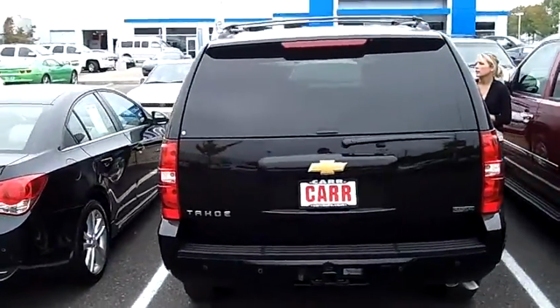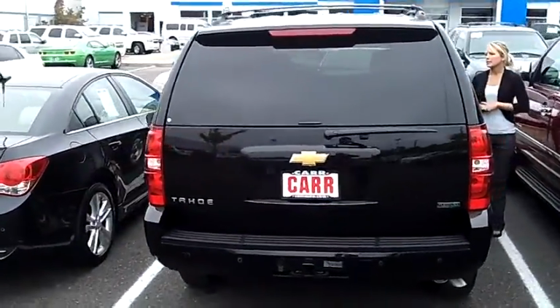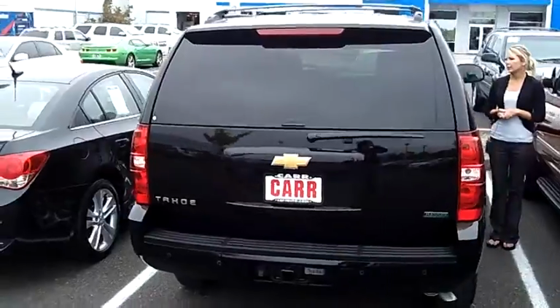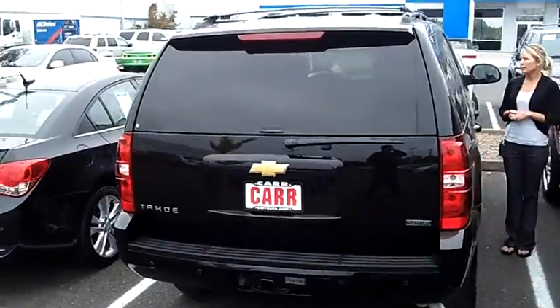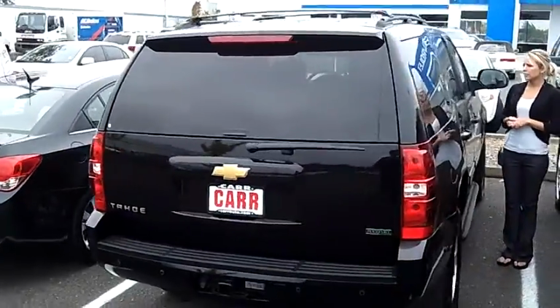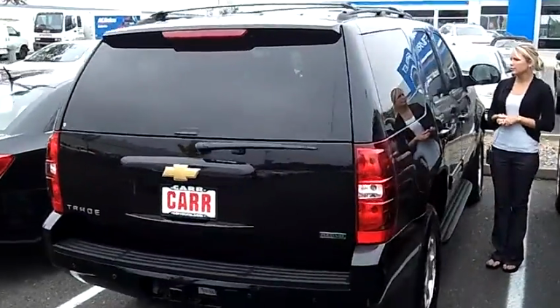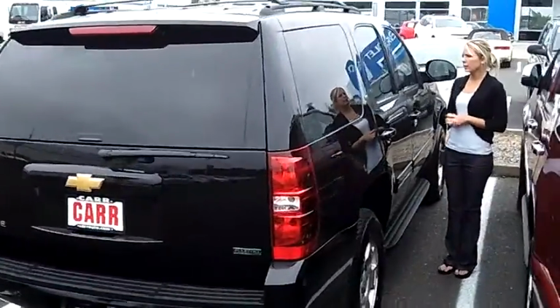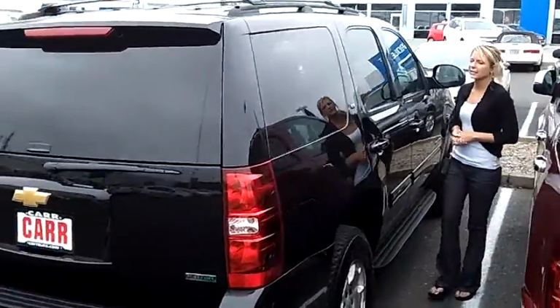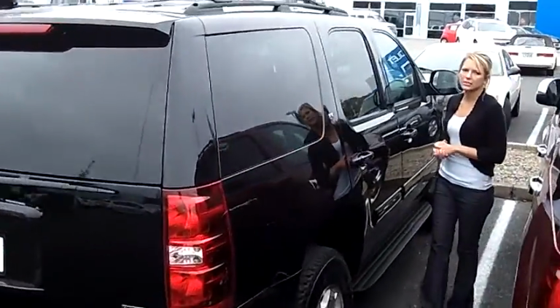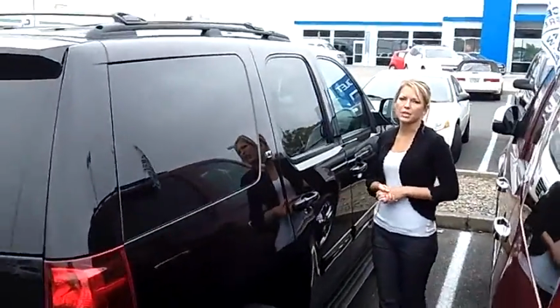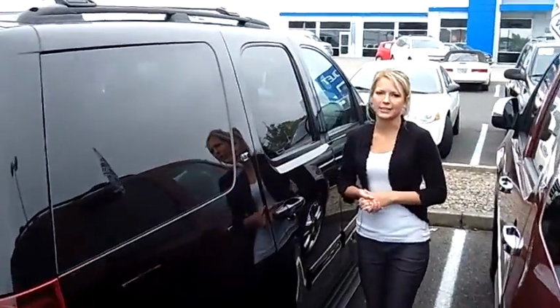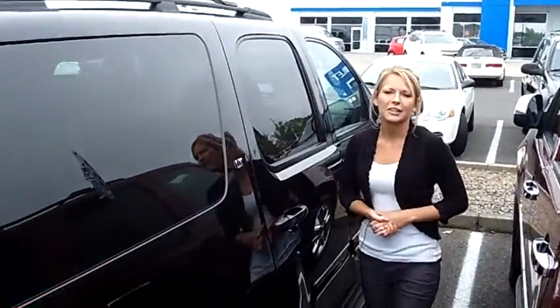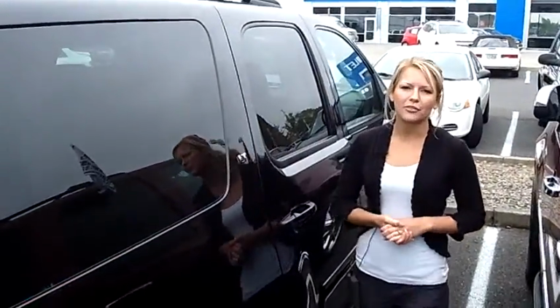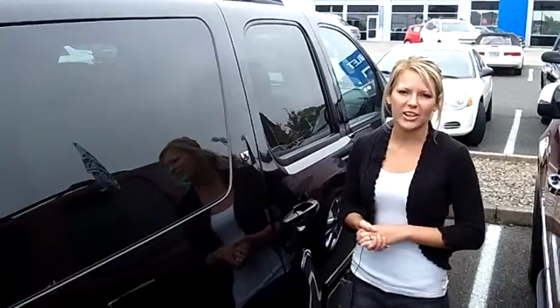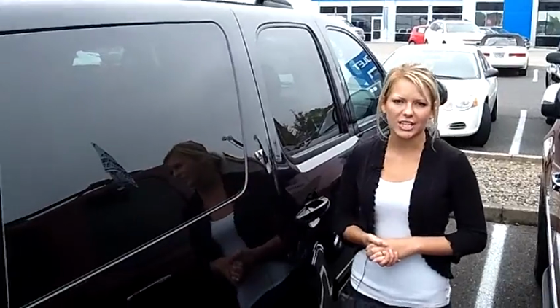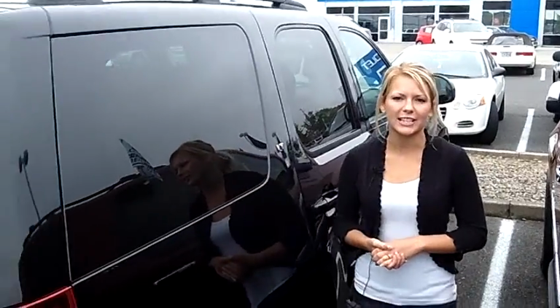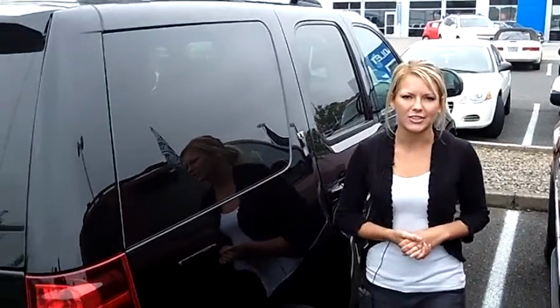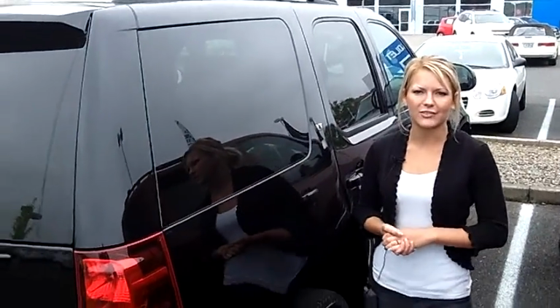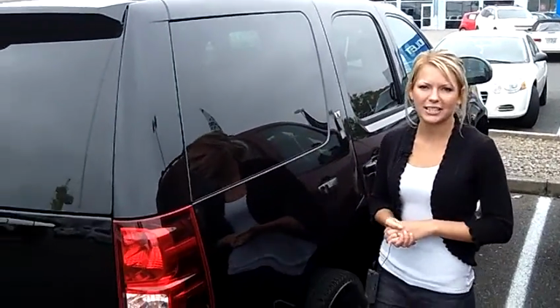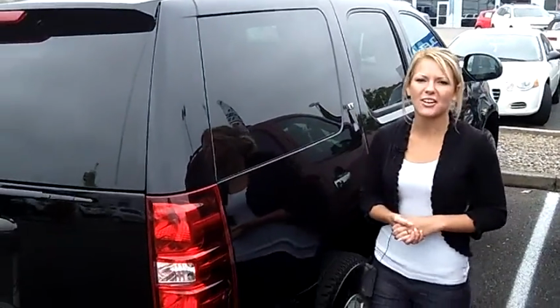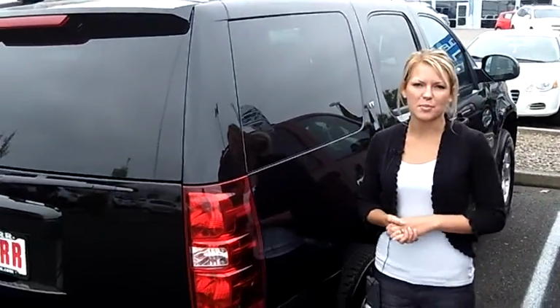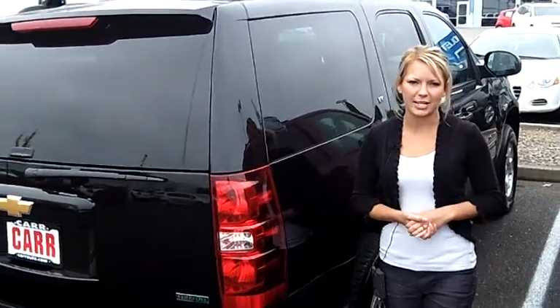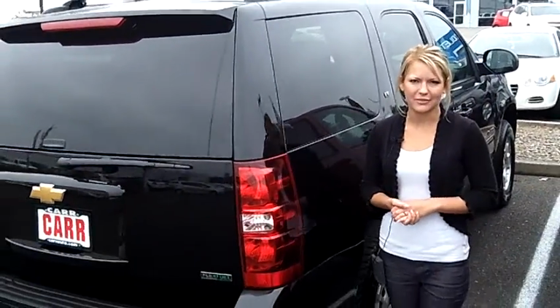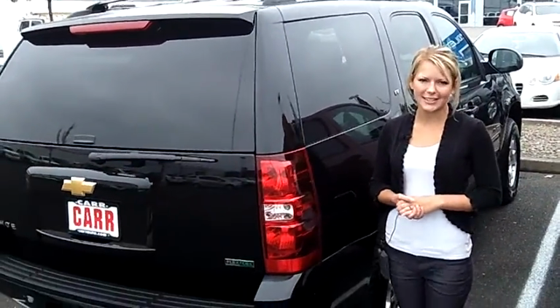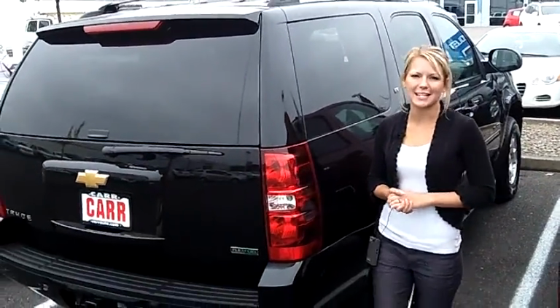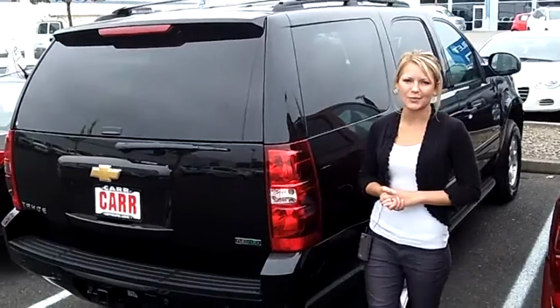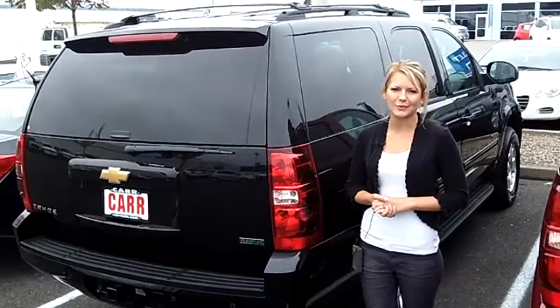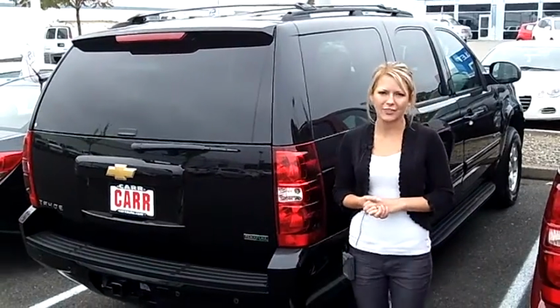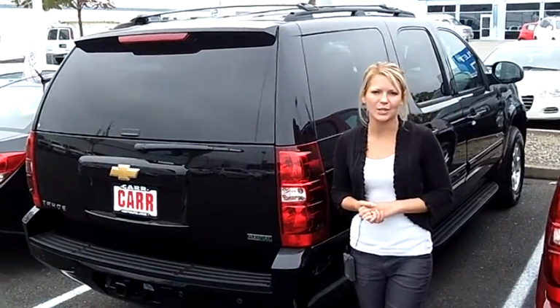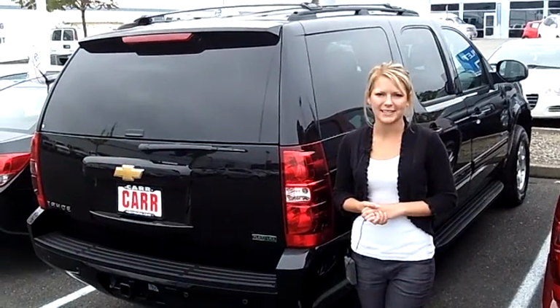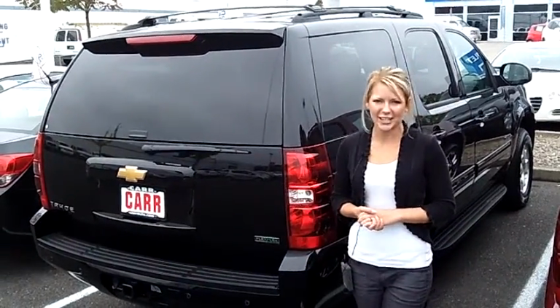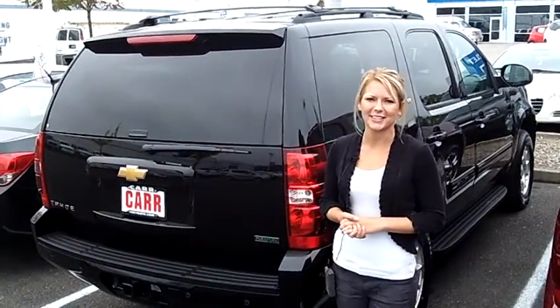It also has power windows, power door locks, Bluetooth wireless, and single-disc MP3. For more information on this vehicle or any other vehicles in our inventory, give us a call on the number provided above, or you can send us an email as well. We would love to earn your business. Thank you for watching.